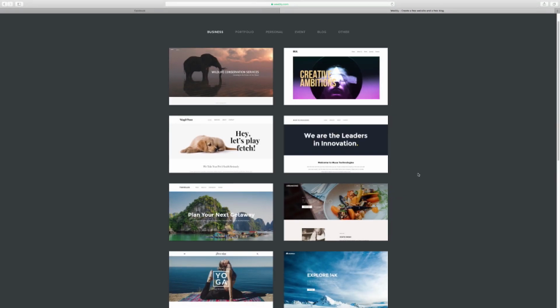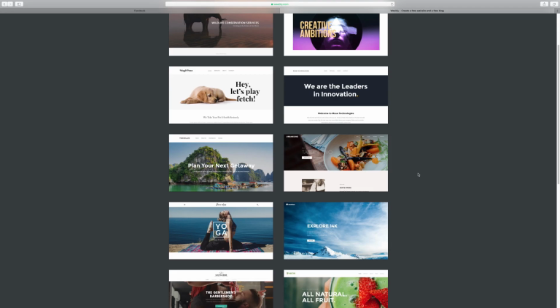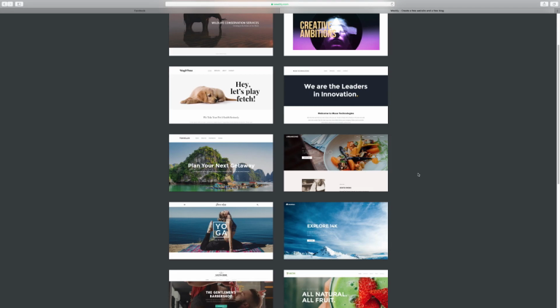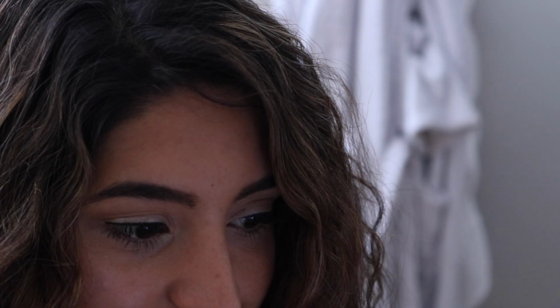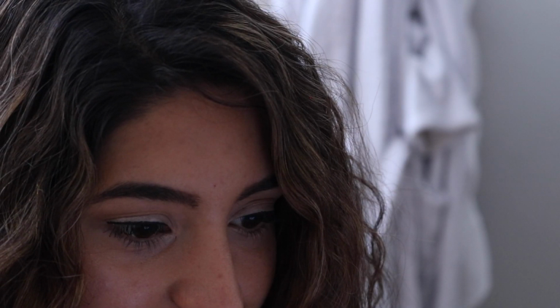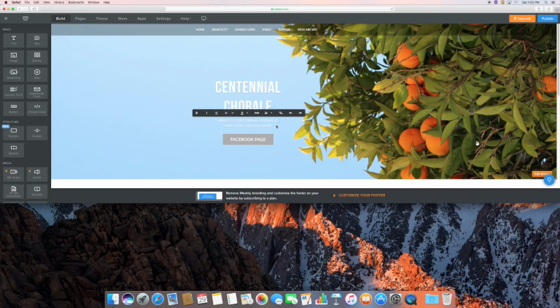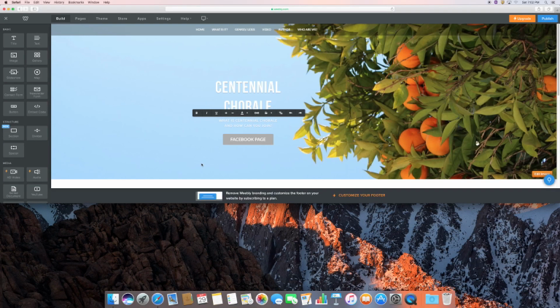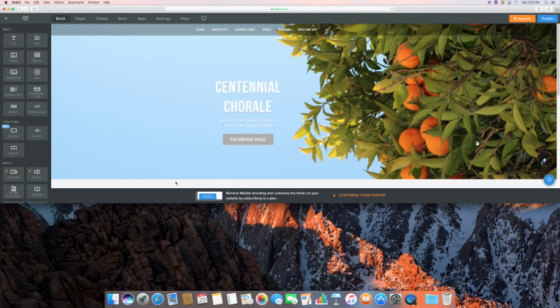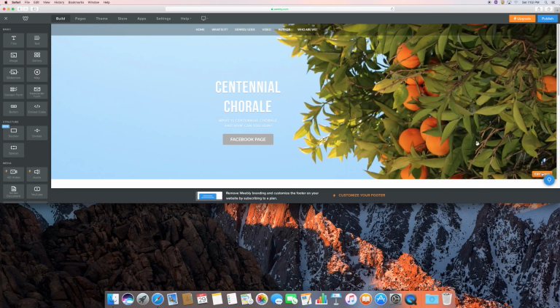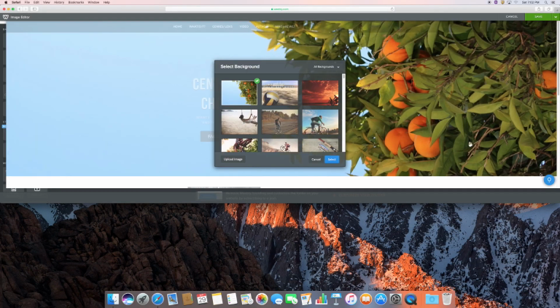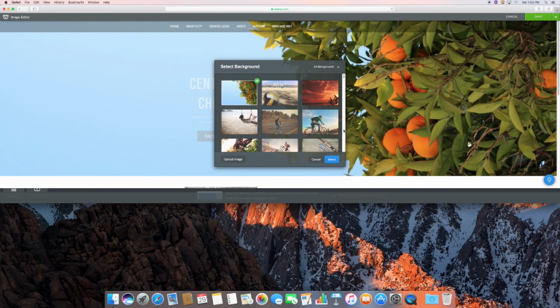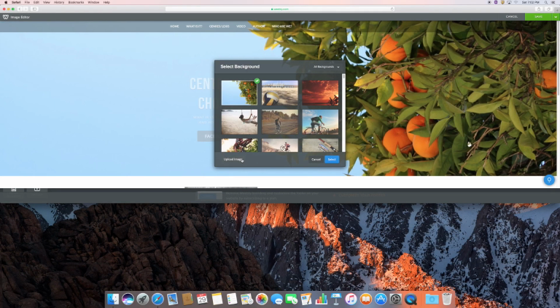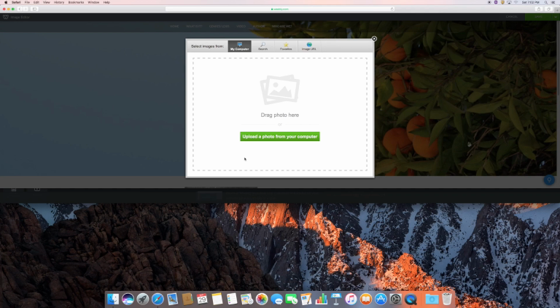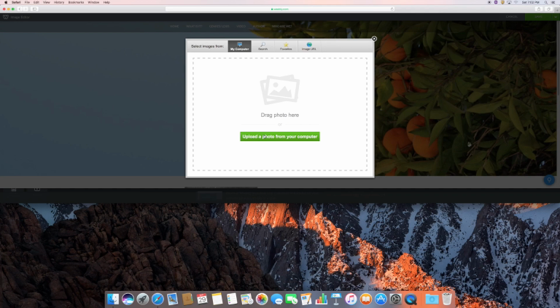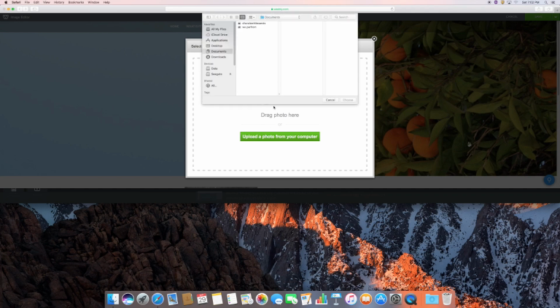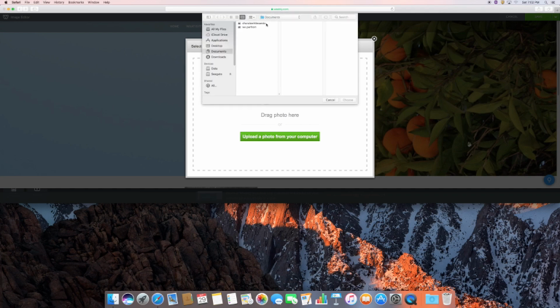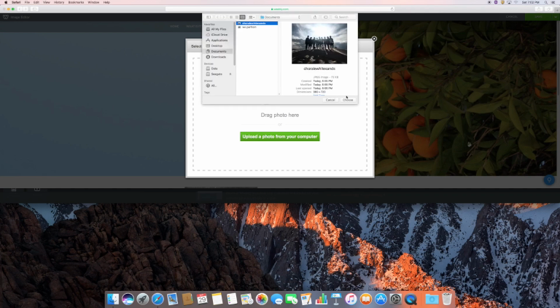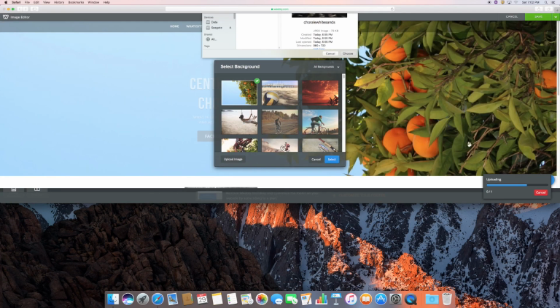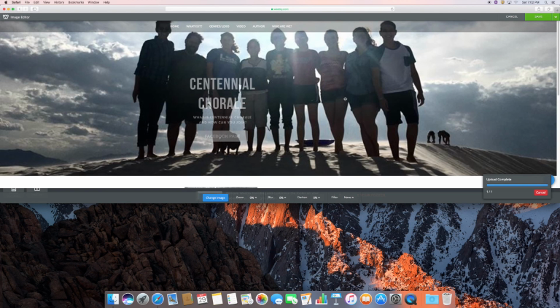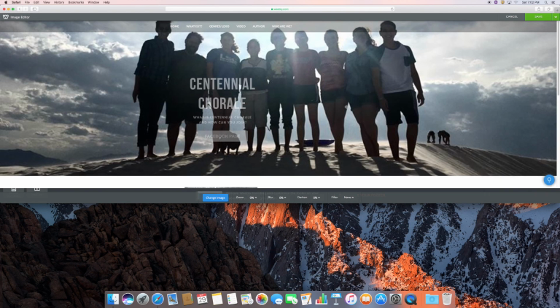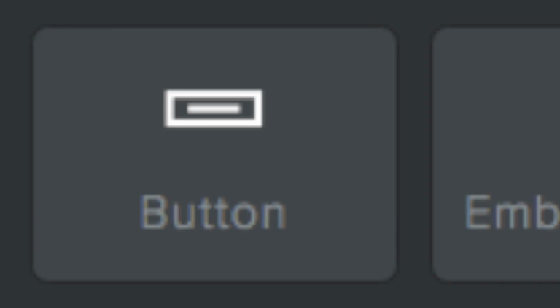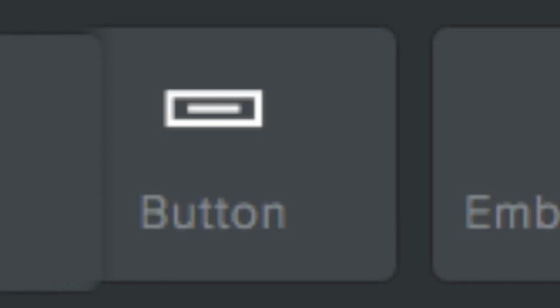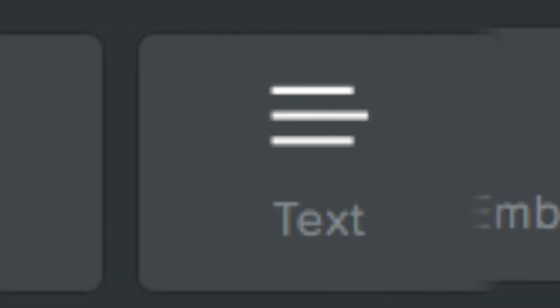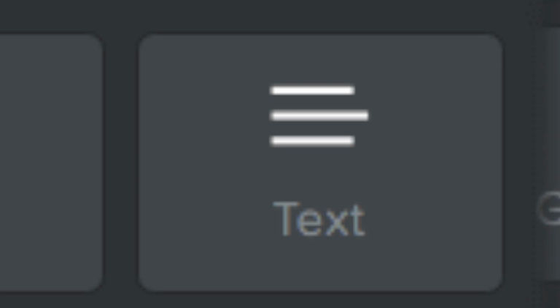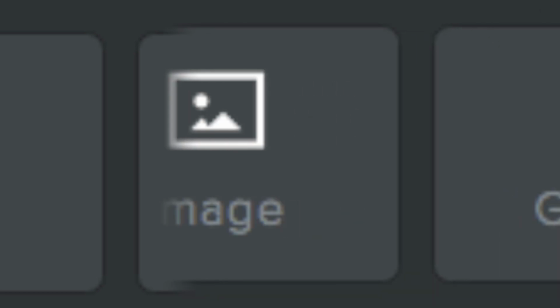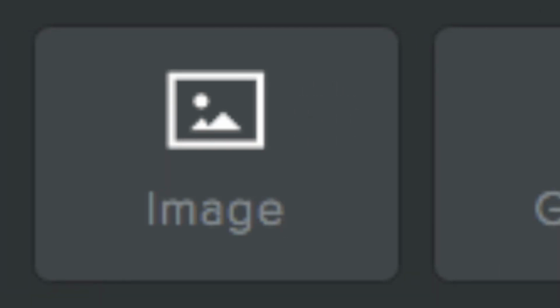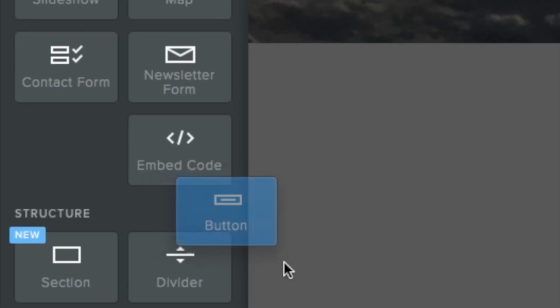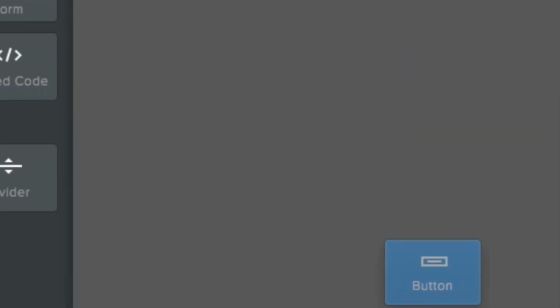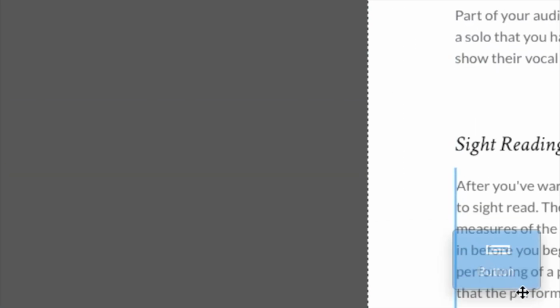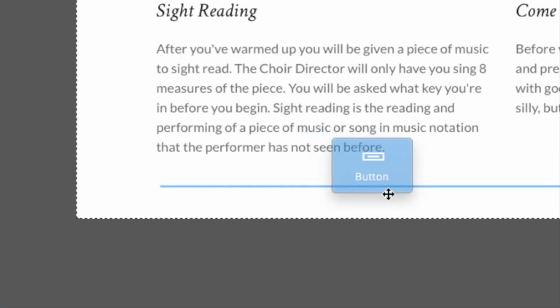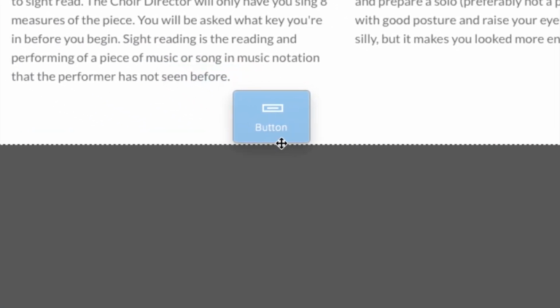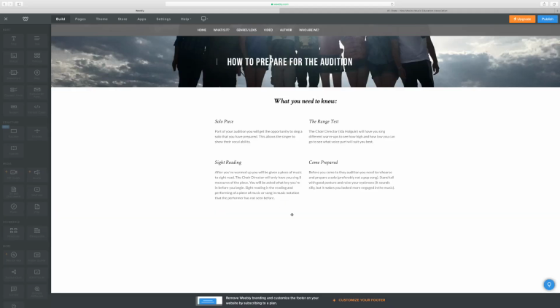Start by choosing a template that best fits your style. You can then change the text and pick a different header picture. And if you'd like to add more to your site, like a button, more text, or a picture, simply drag and drop that content onto your page.